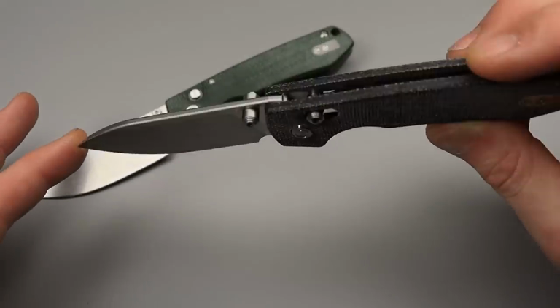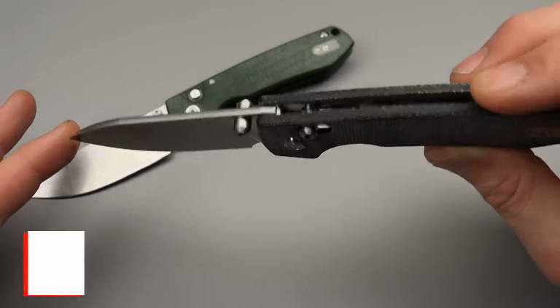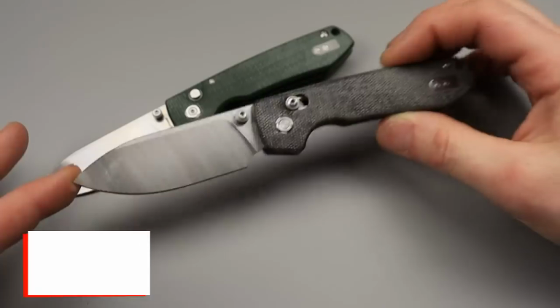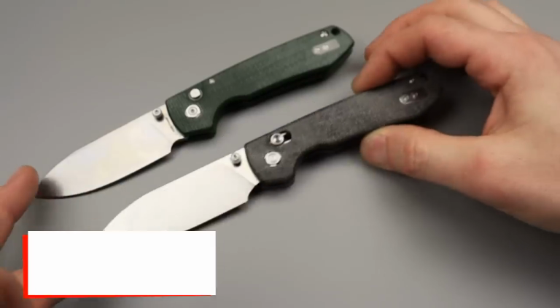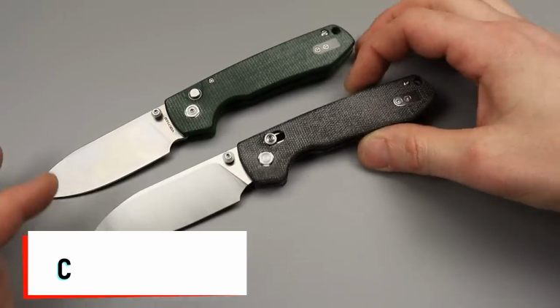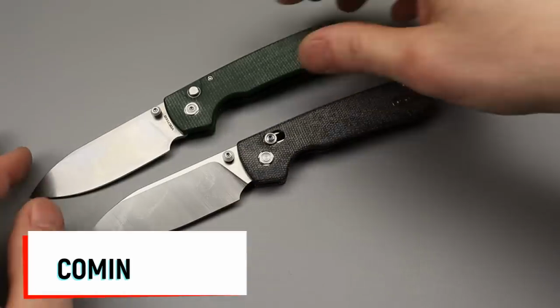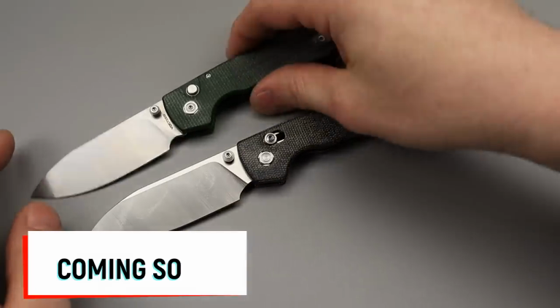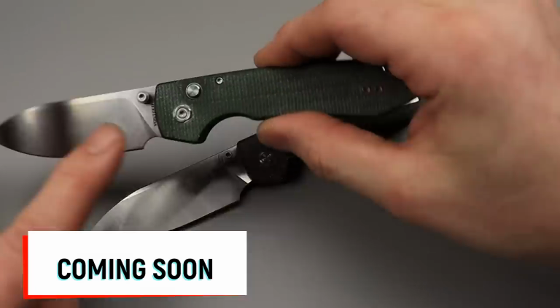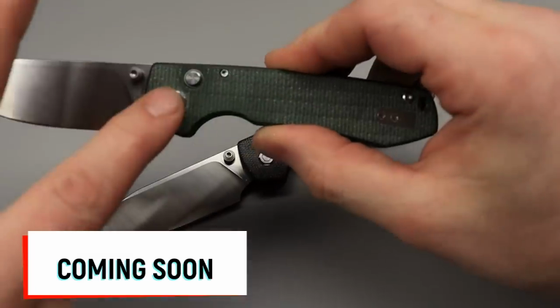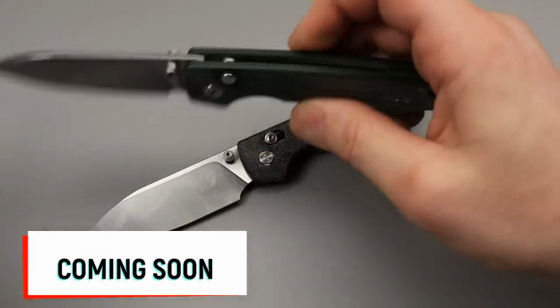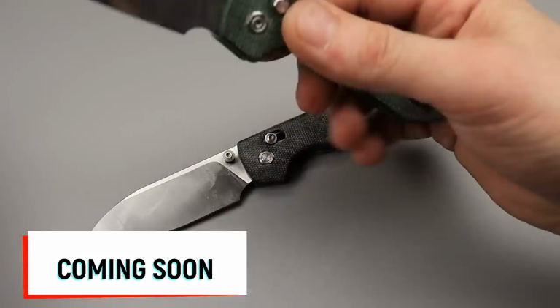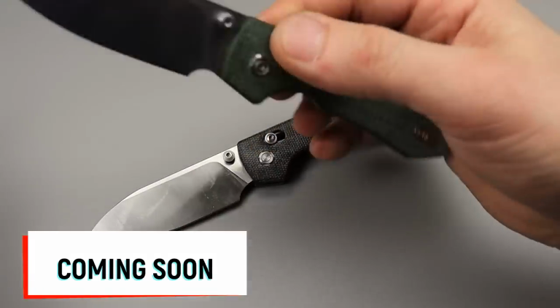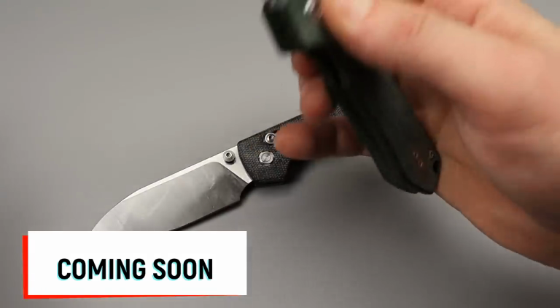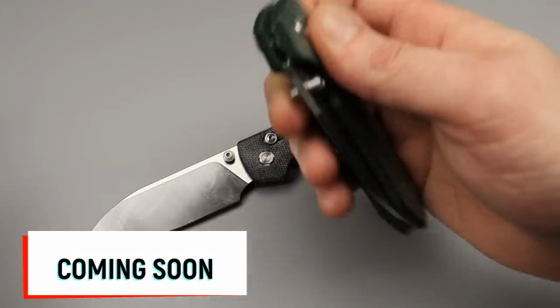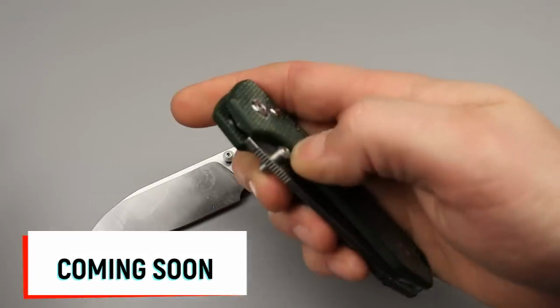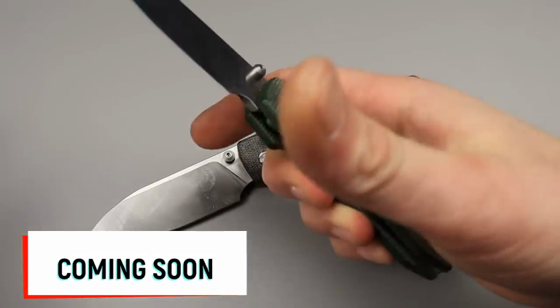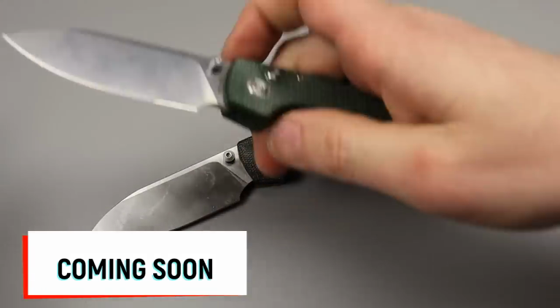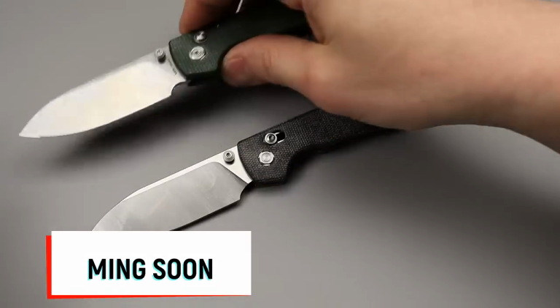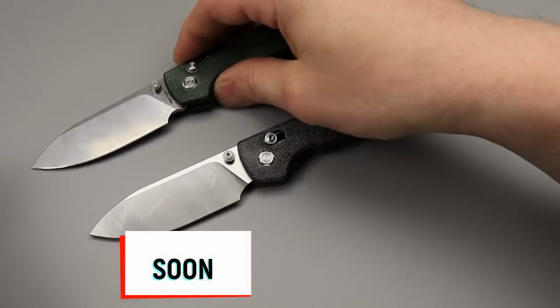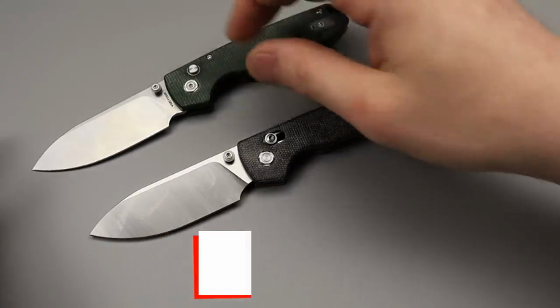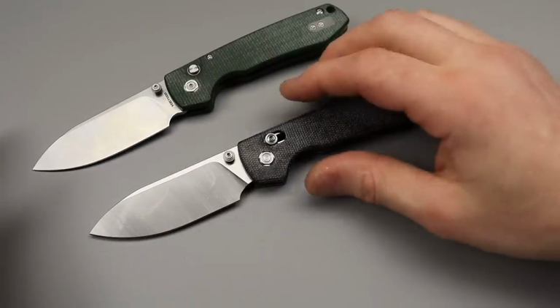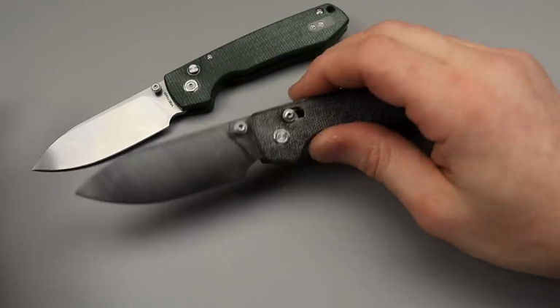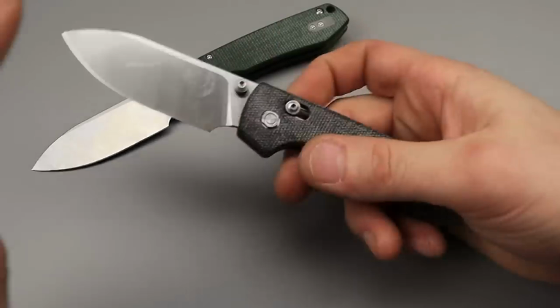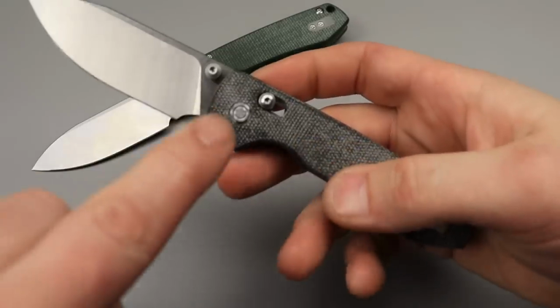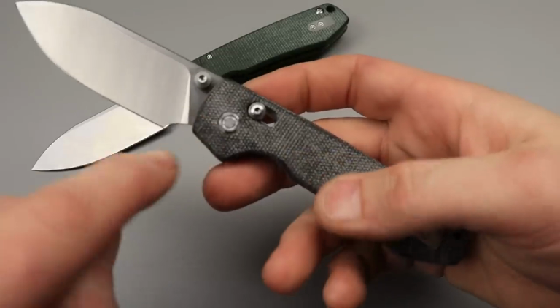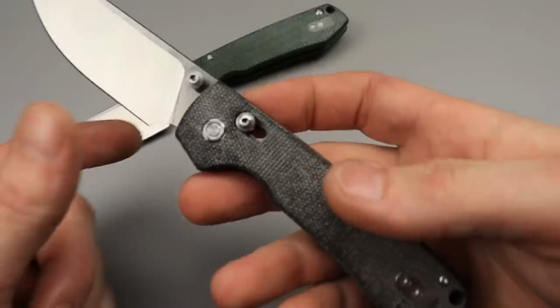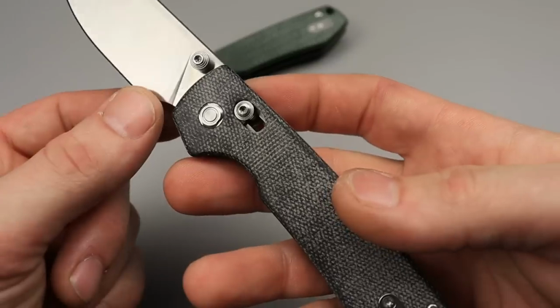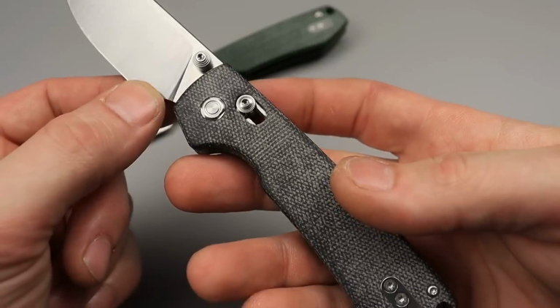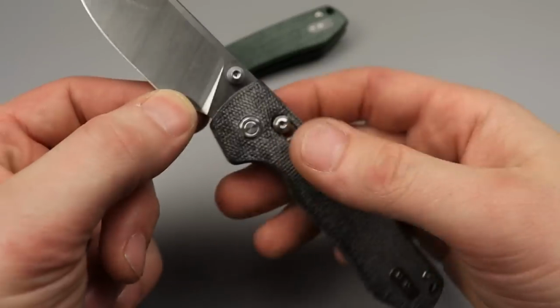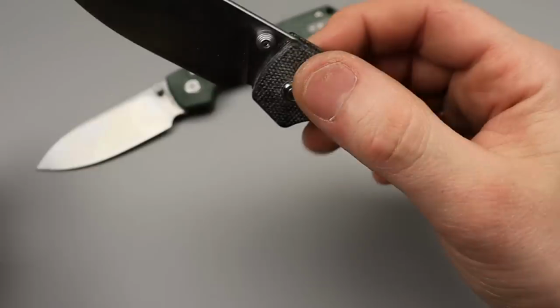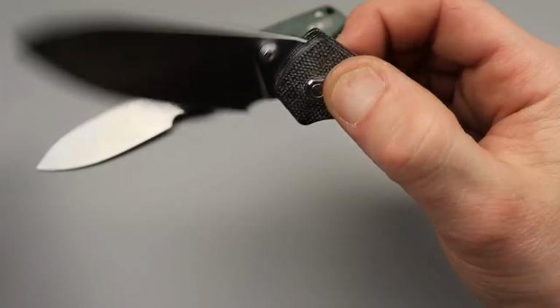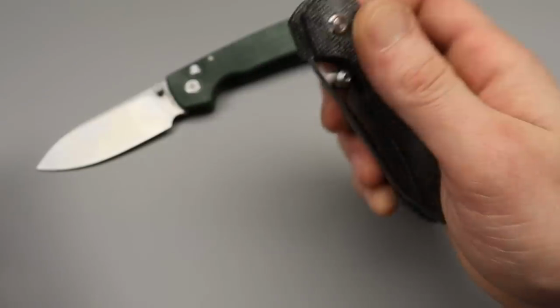So this one, instead of being a button lock how it originally was in 14C28N, now it has a crossbar lock.